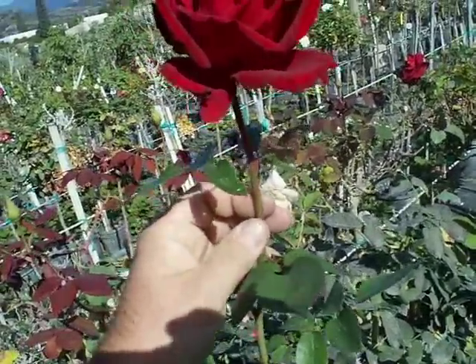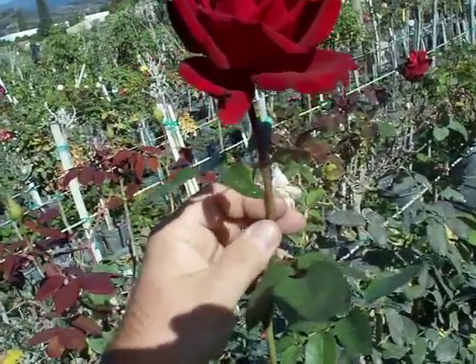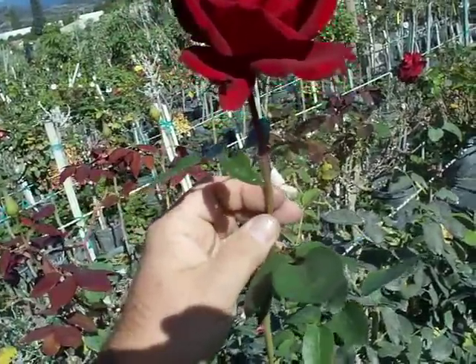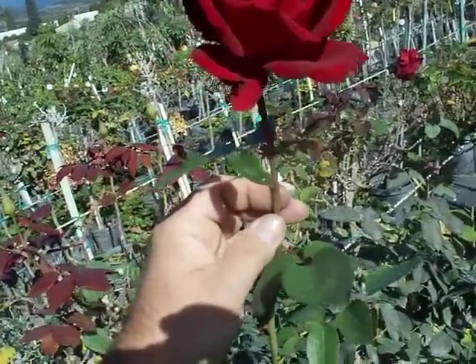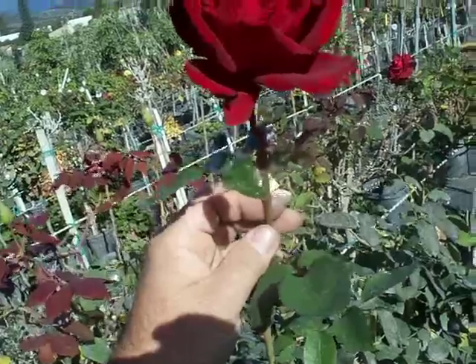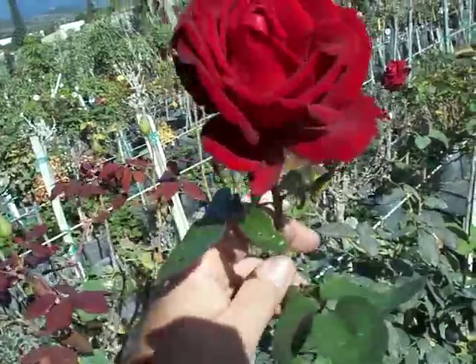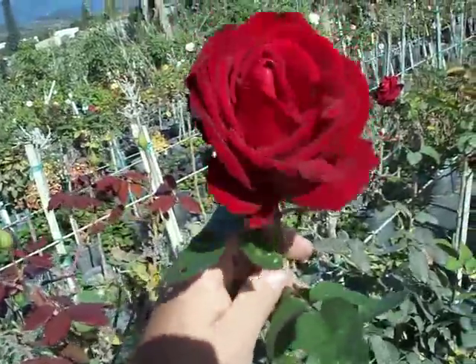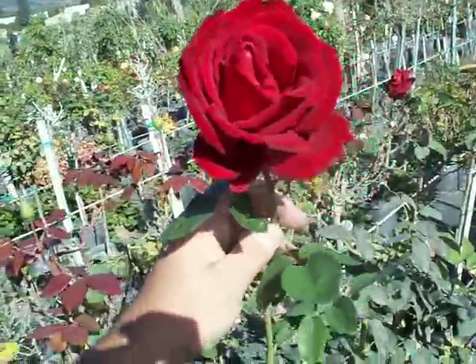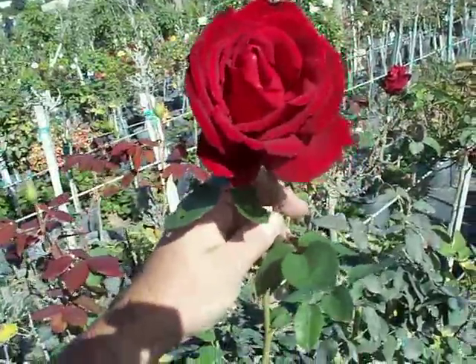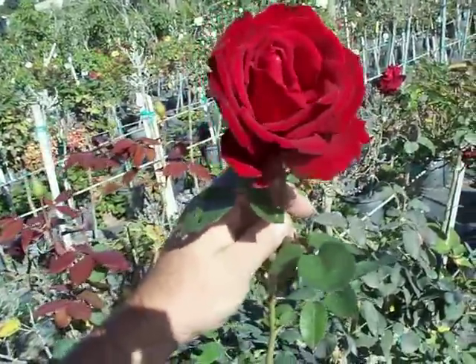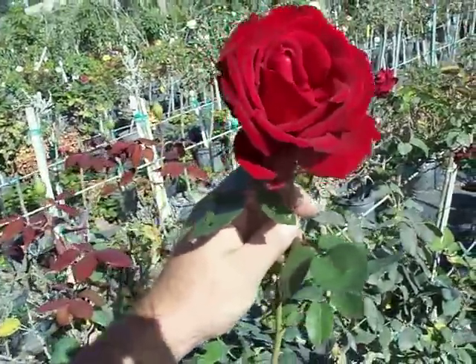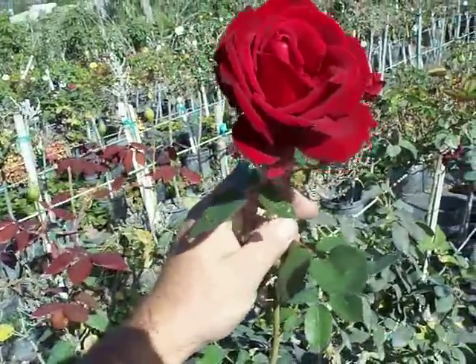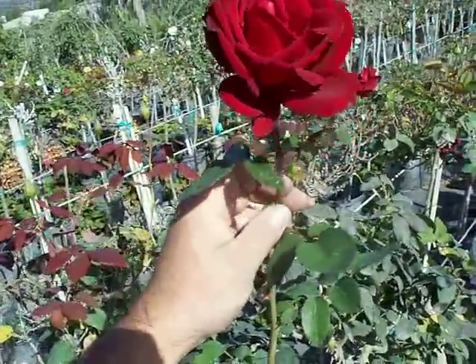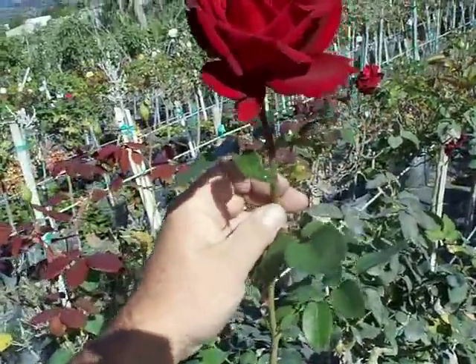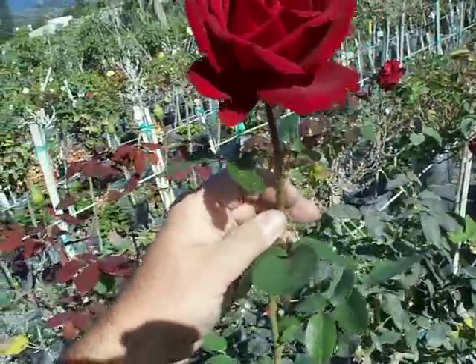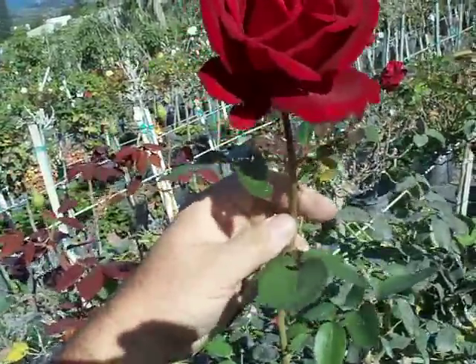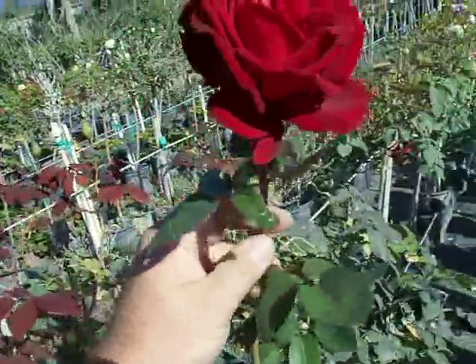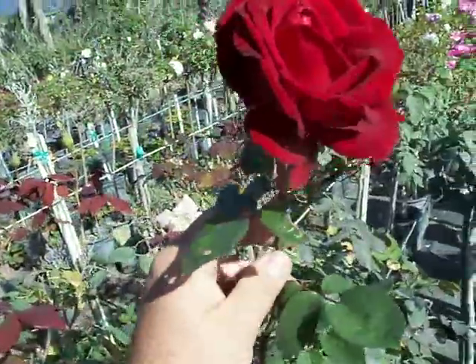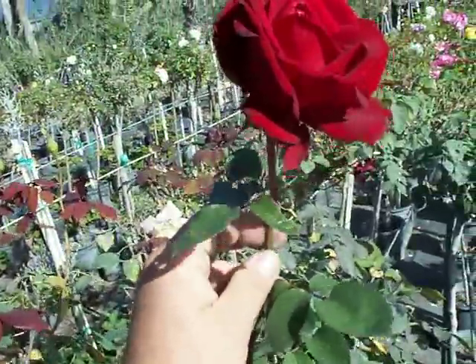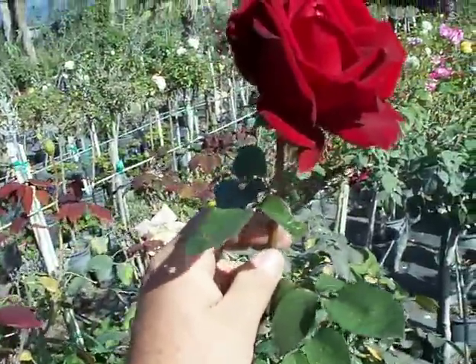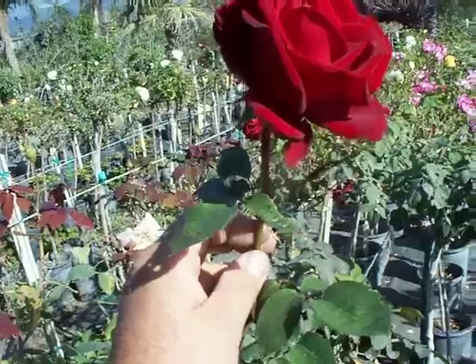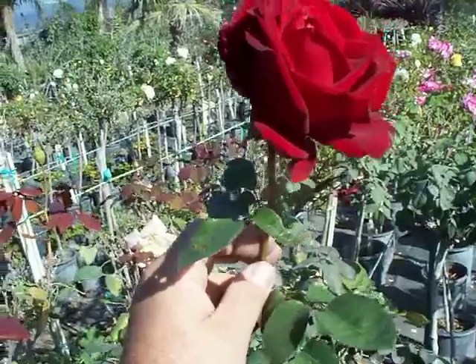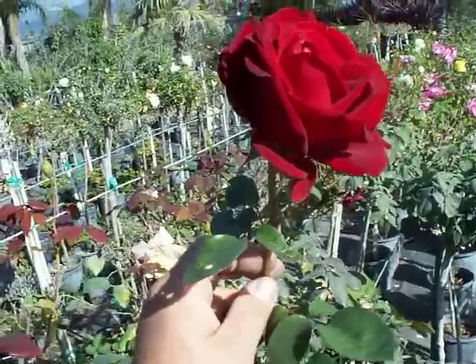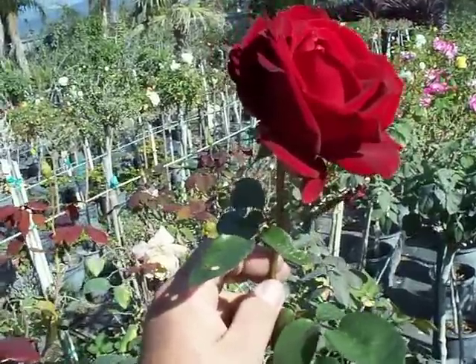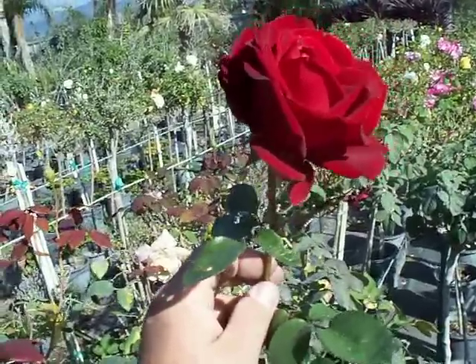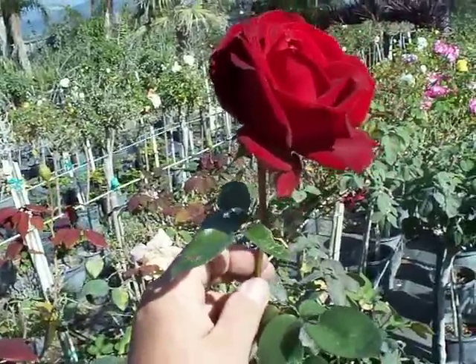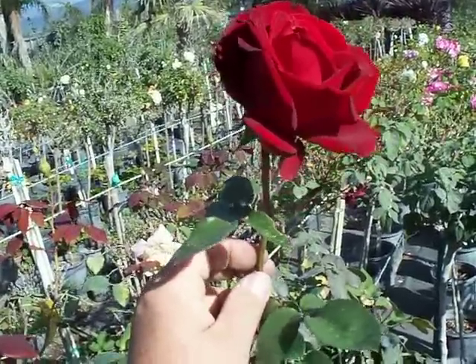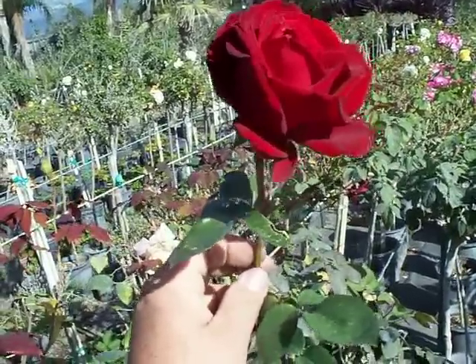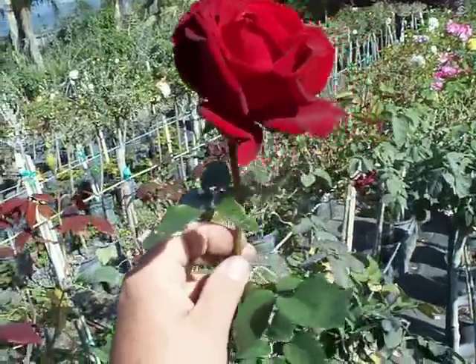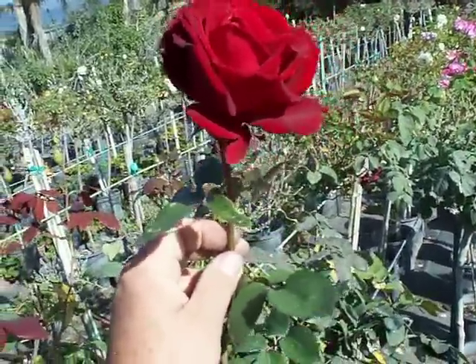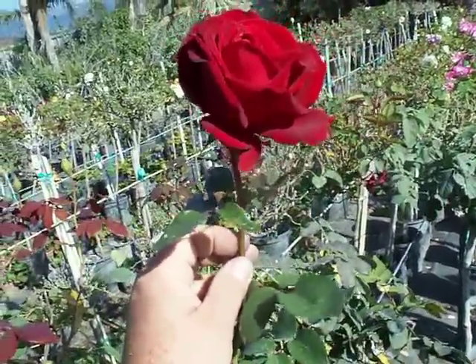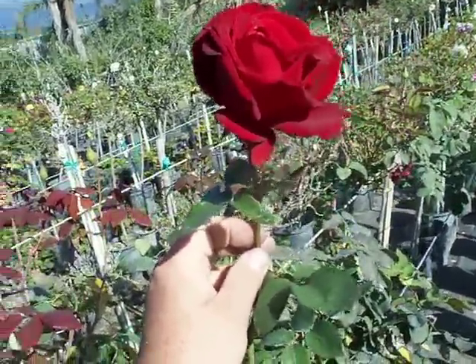Flowers very strongly. Takes high heat. All around one of the top red roses there is — Ingrid Bergman.